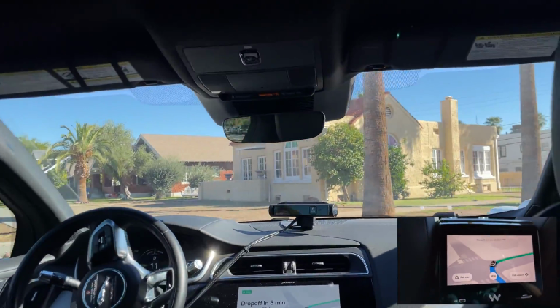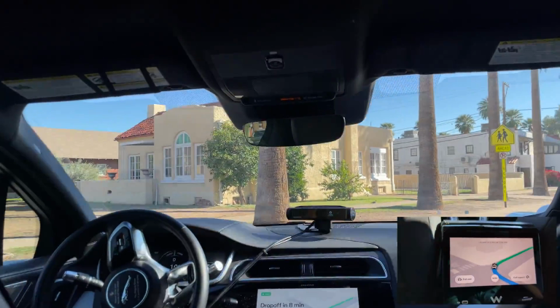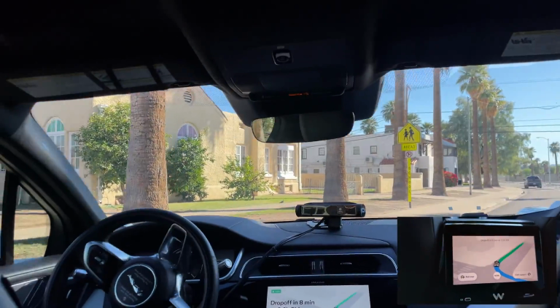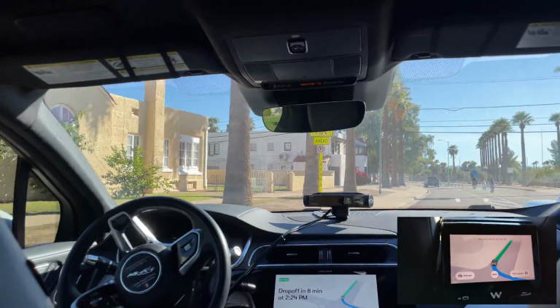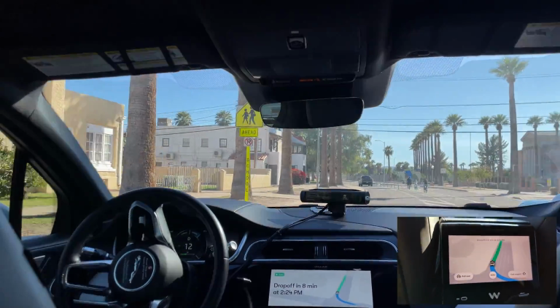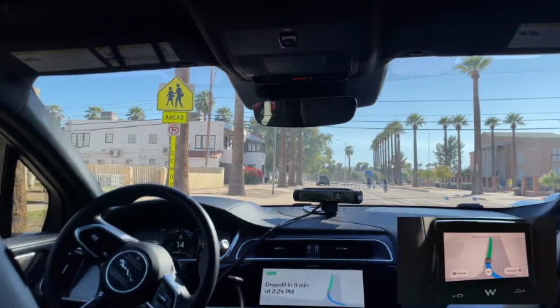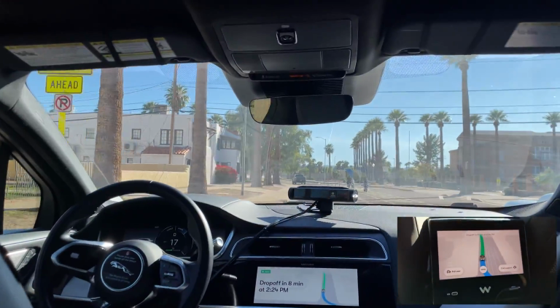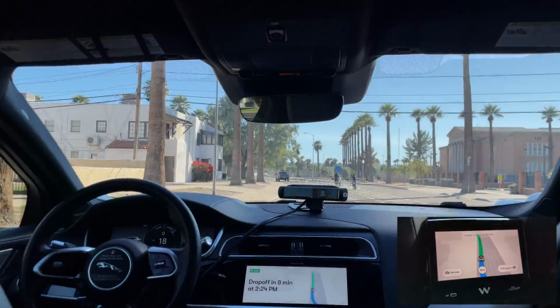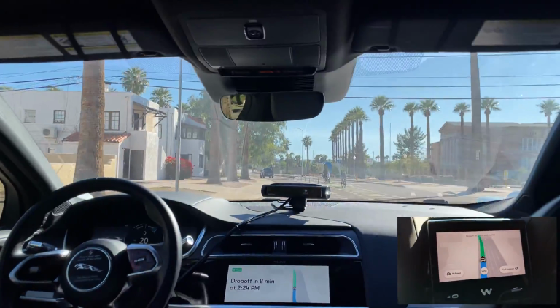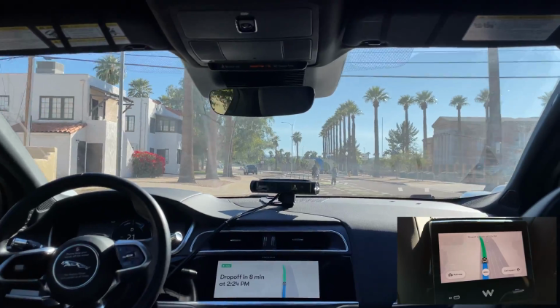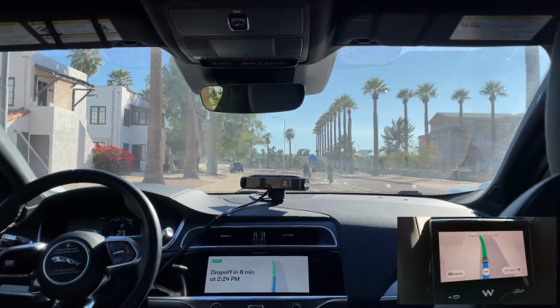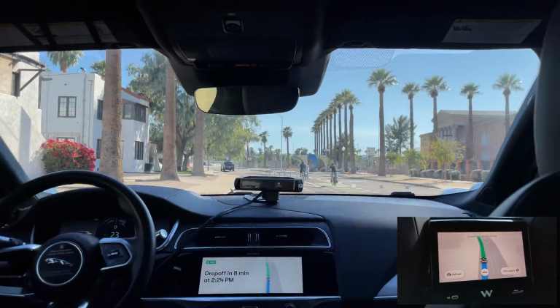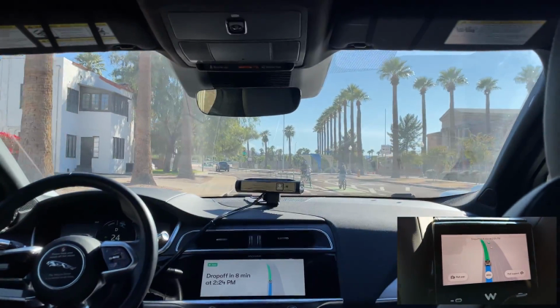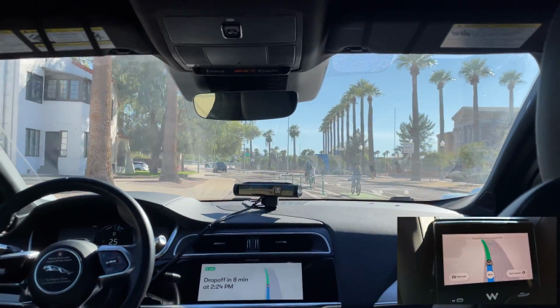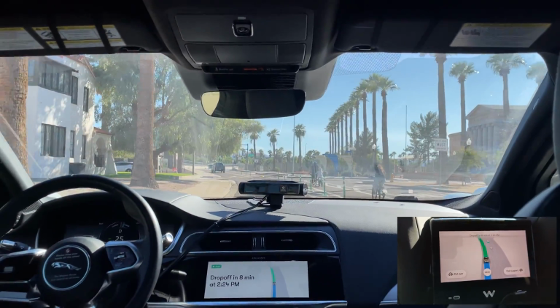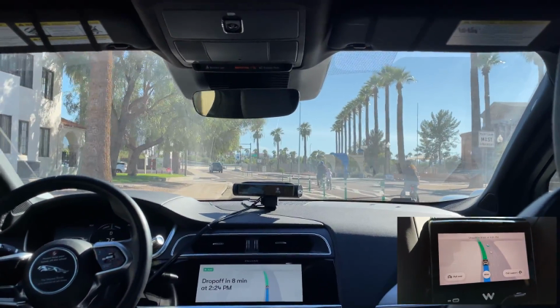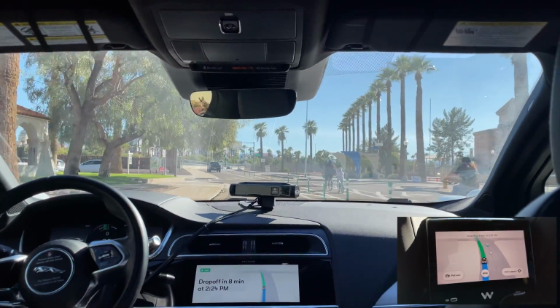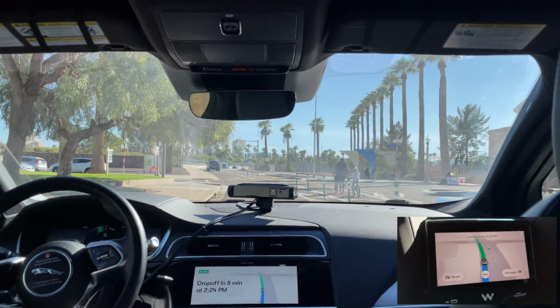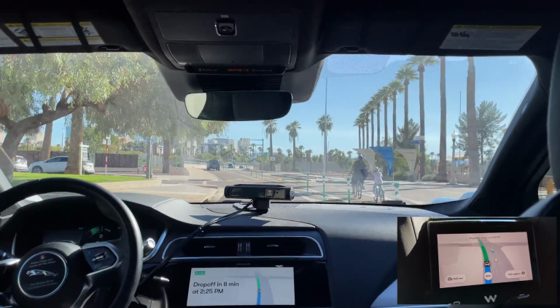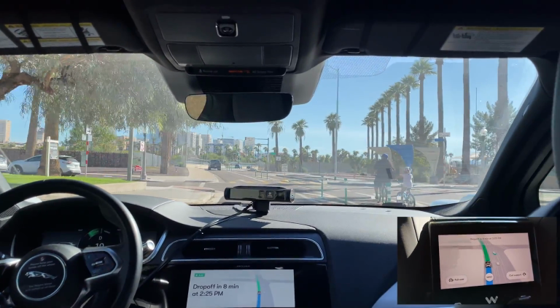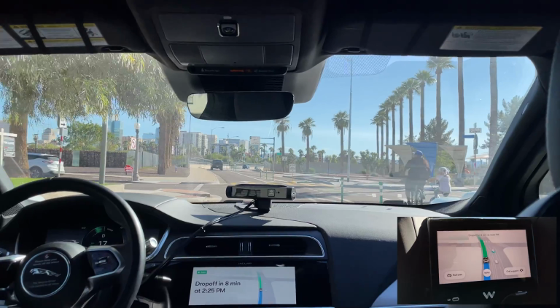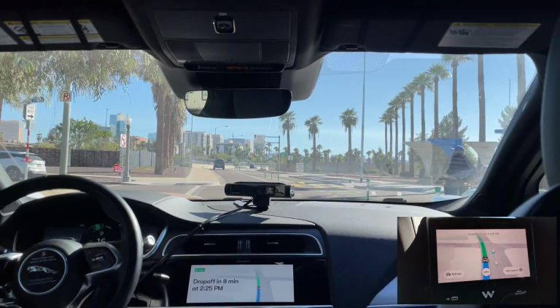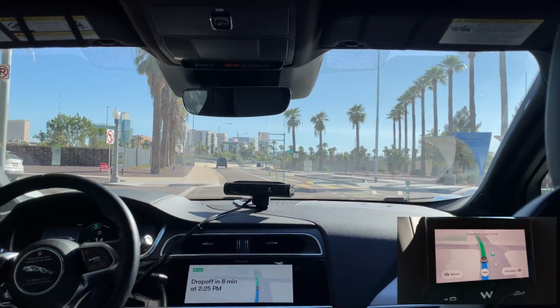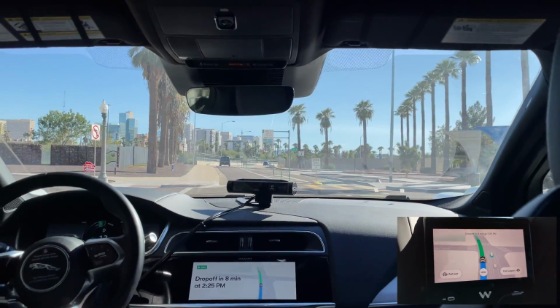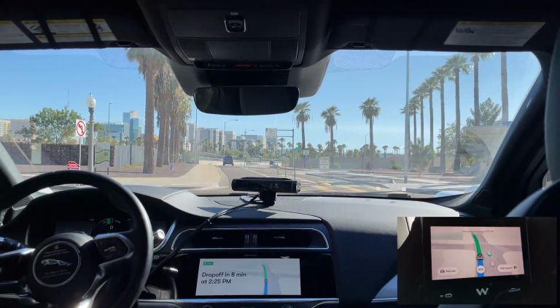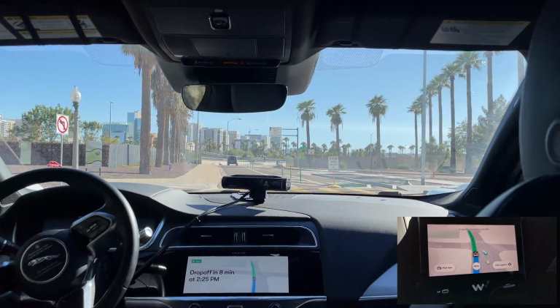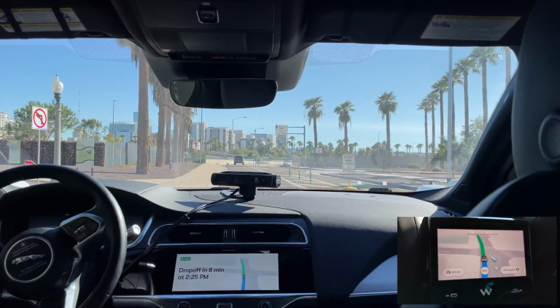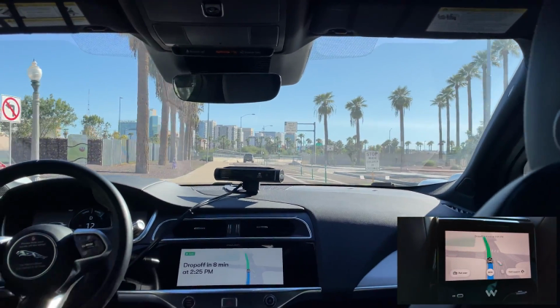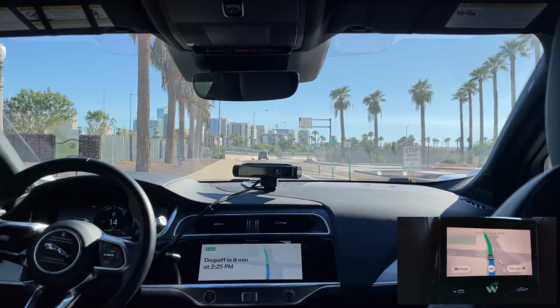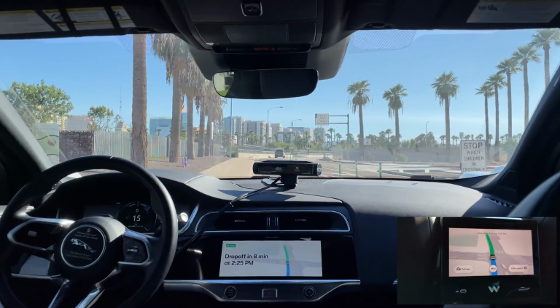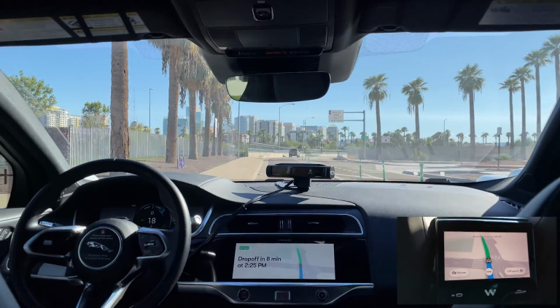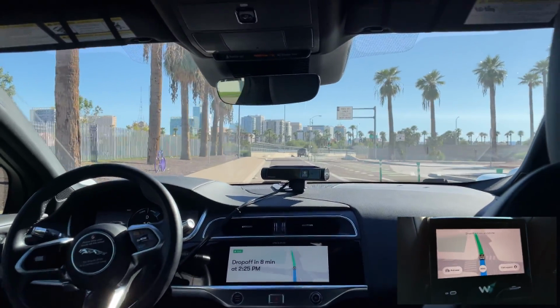This road seems pretty unique — one way, pillars down the center, bike lane, and some turning lanes. It slowed down here a bit, cautious of the people on the right. It handled it pretty well.